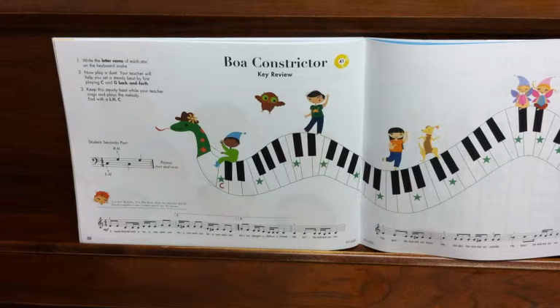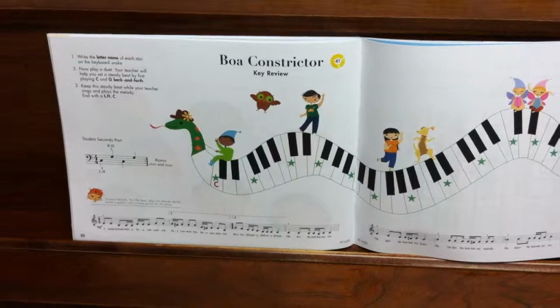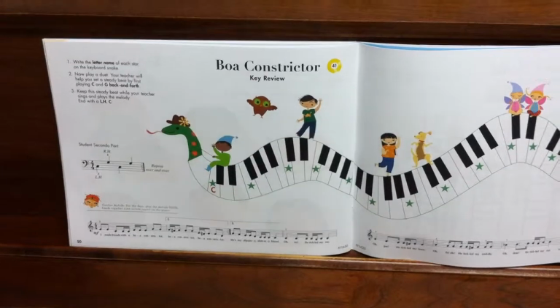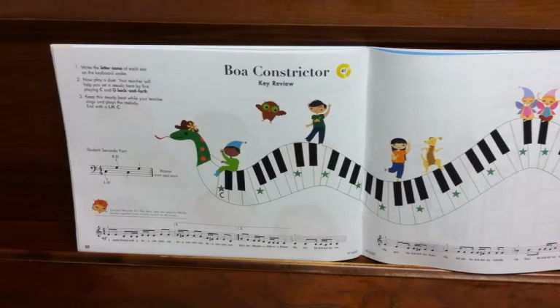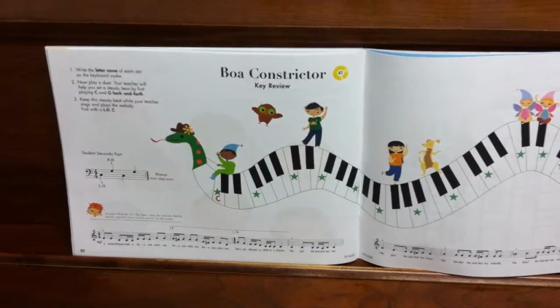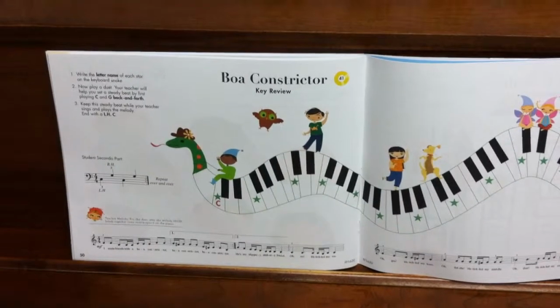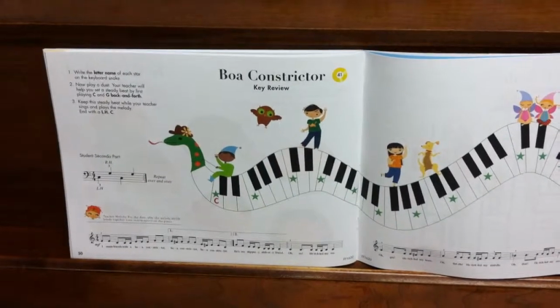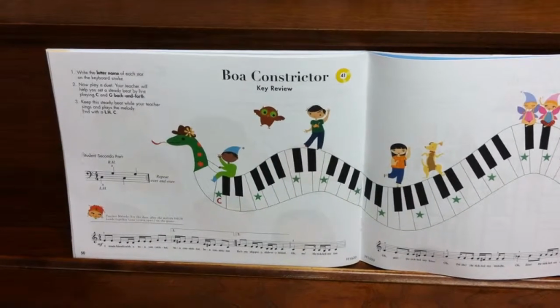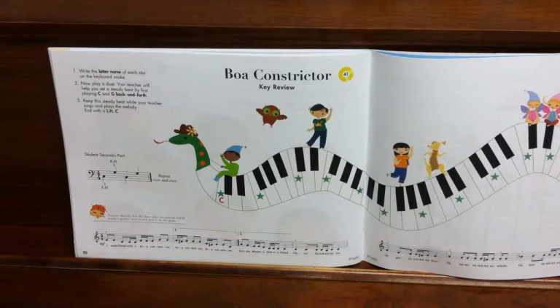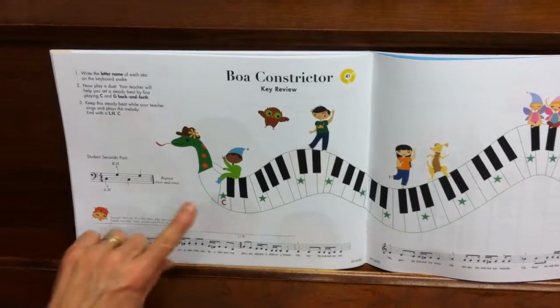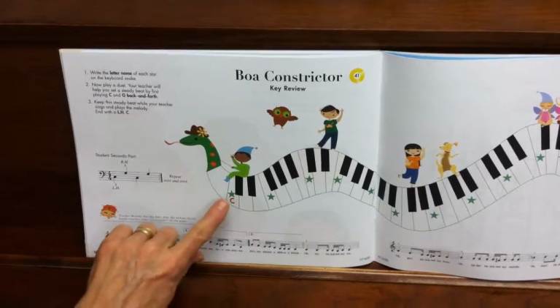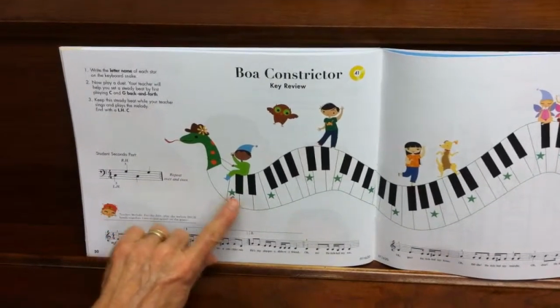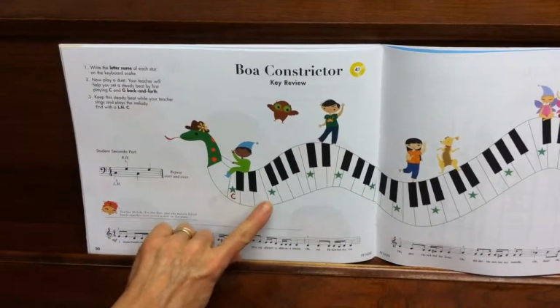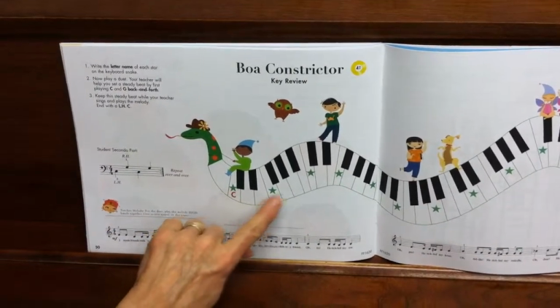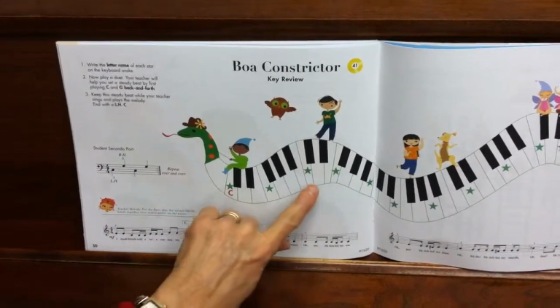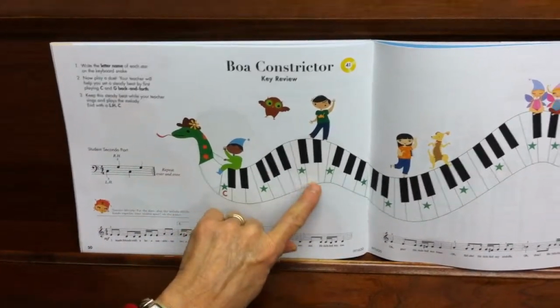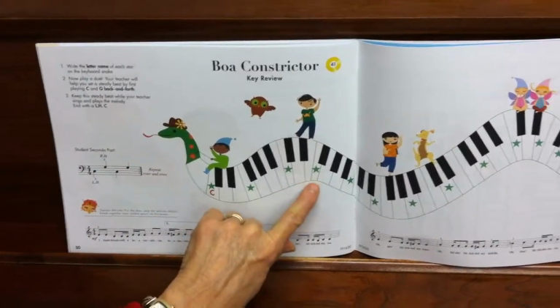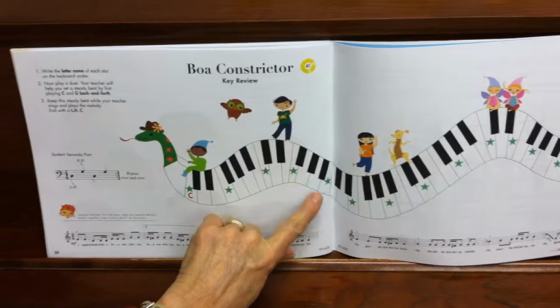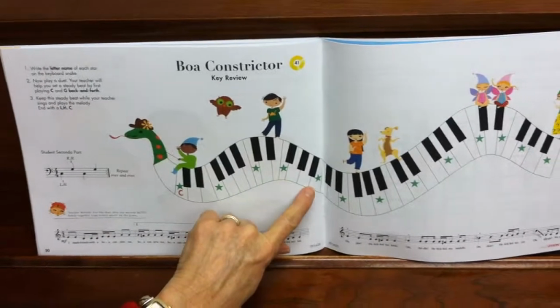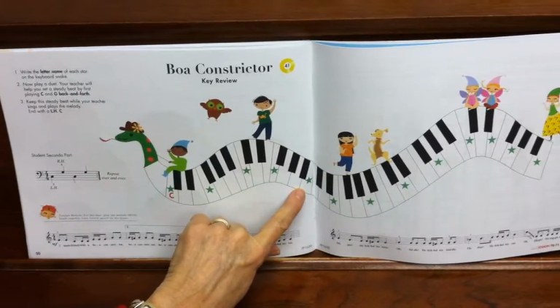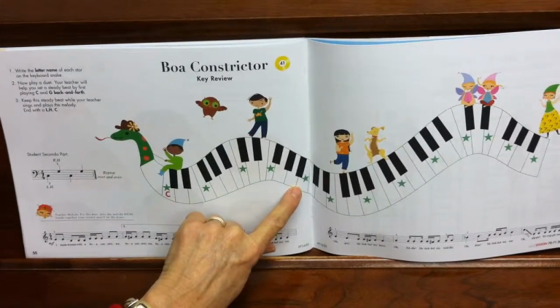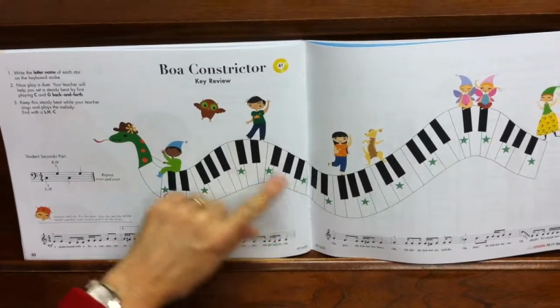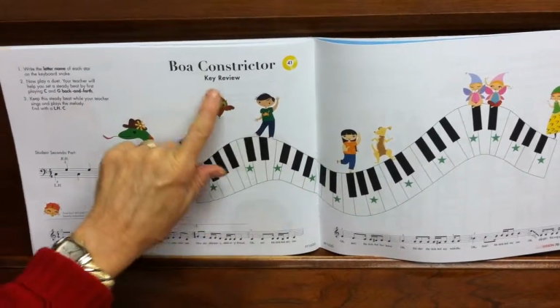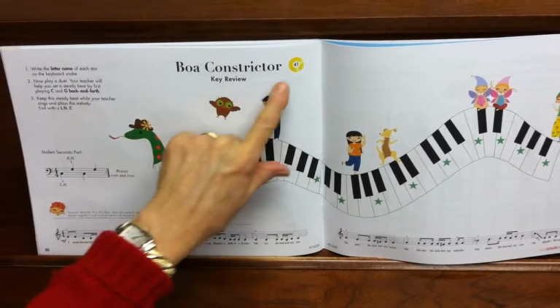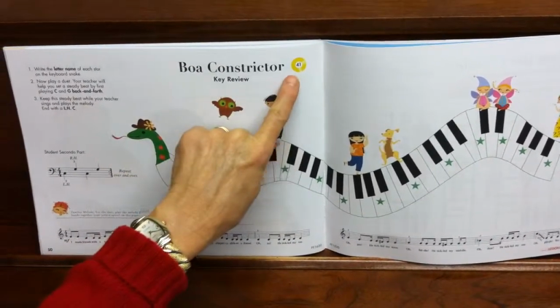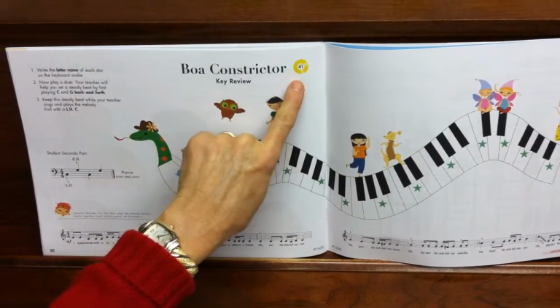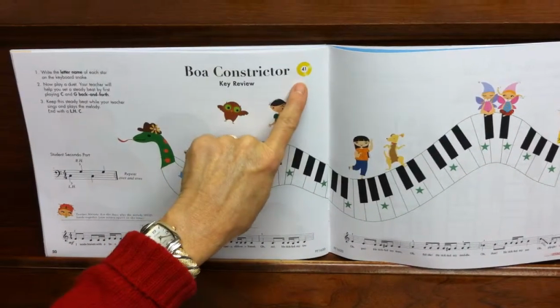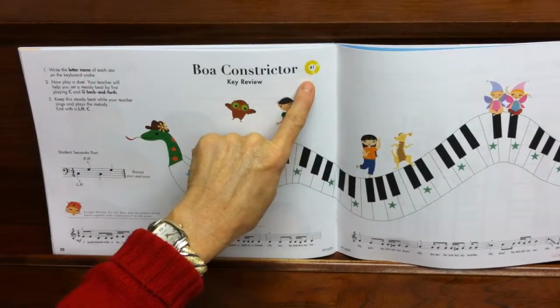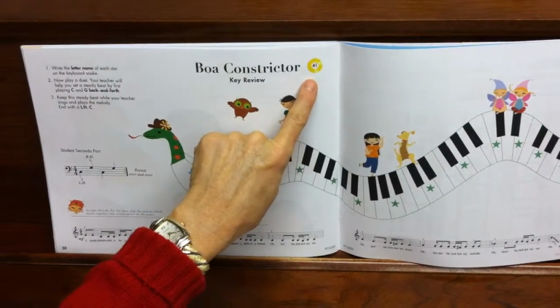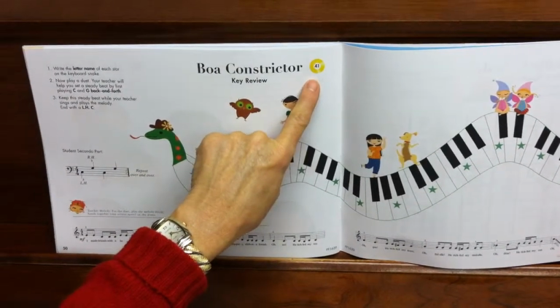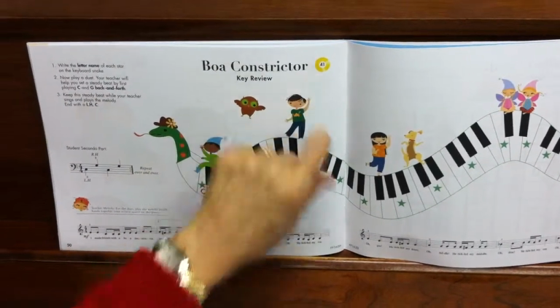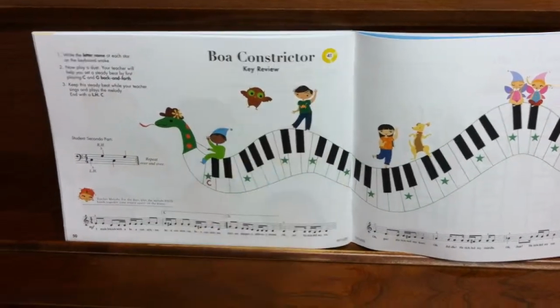In the boa constrictor writing book, you're going to answer what key is starred, write that in the key, but also listen to track 41.